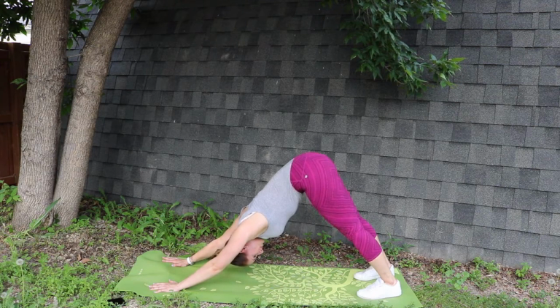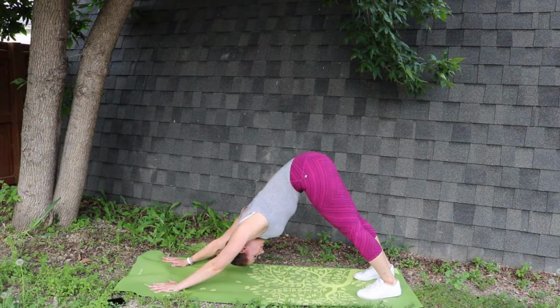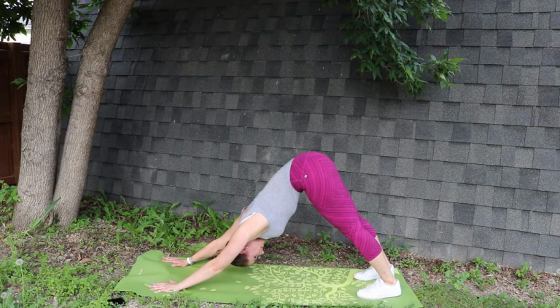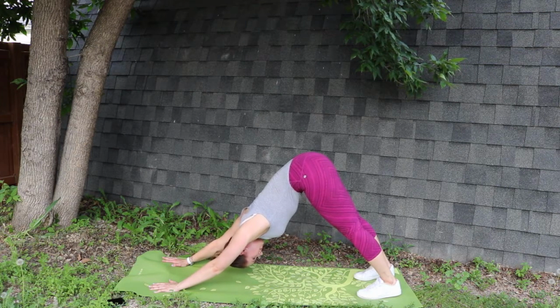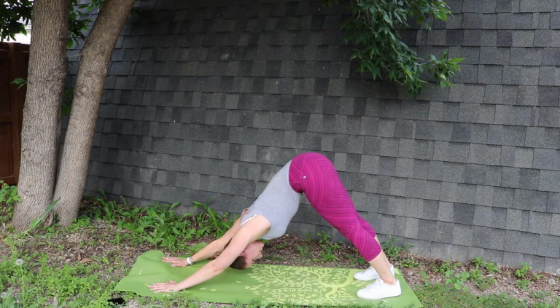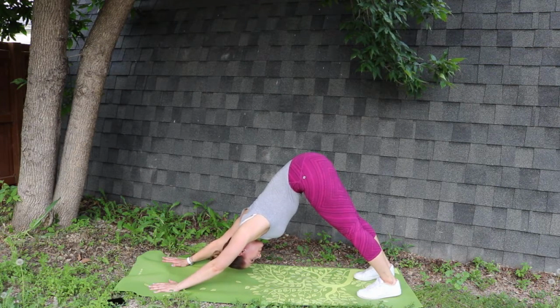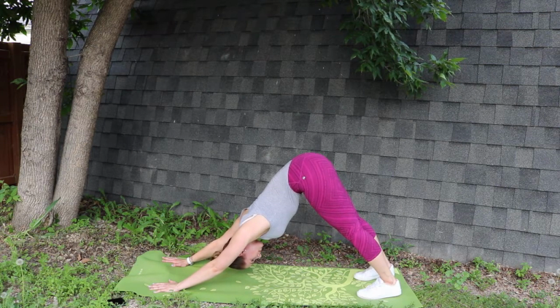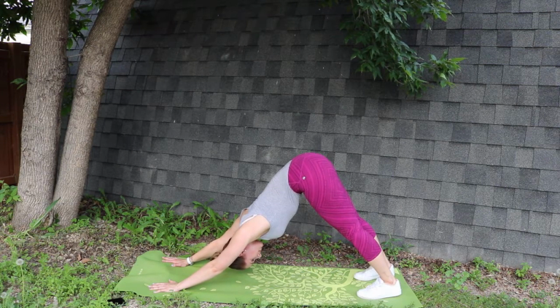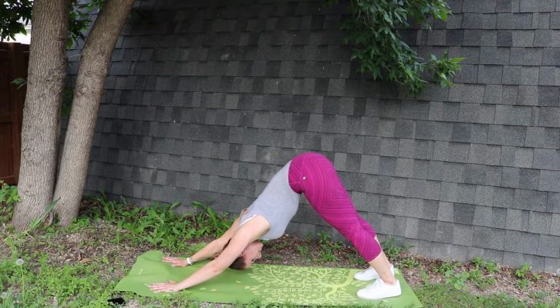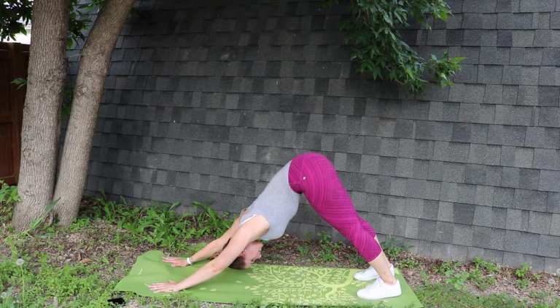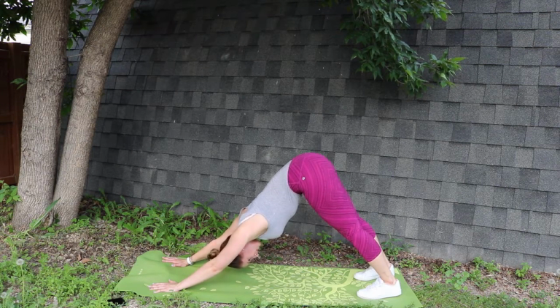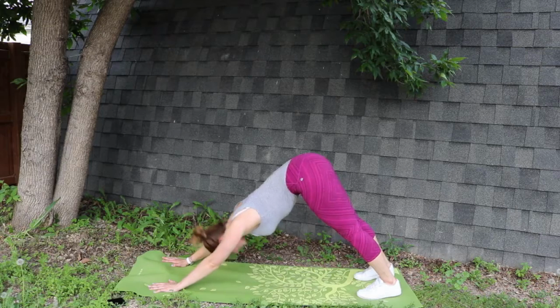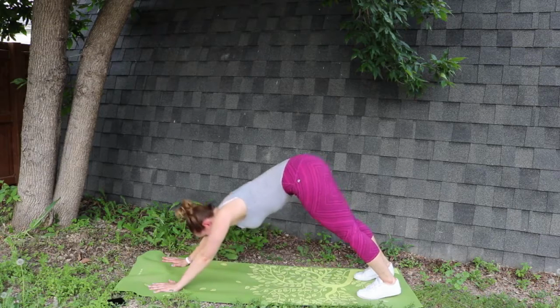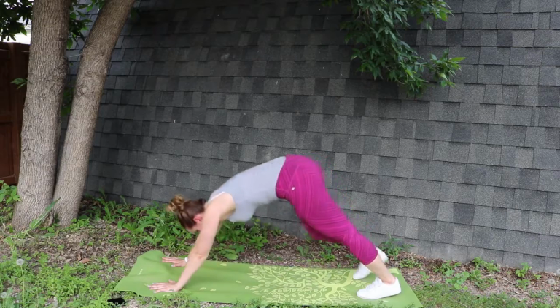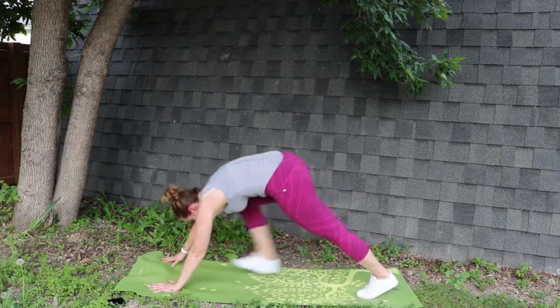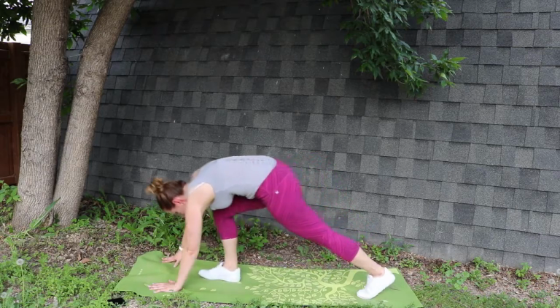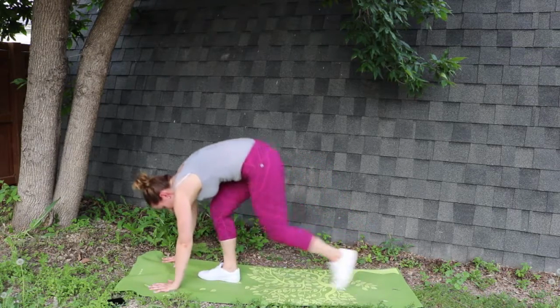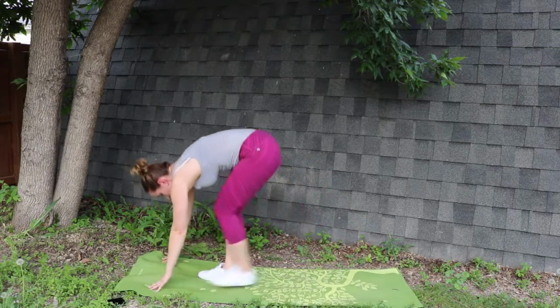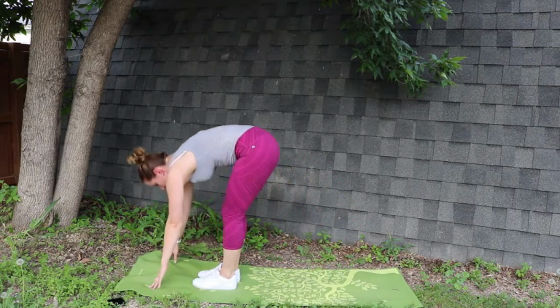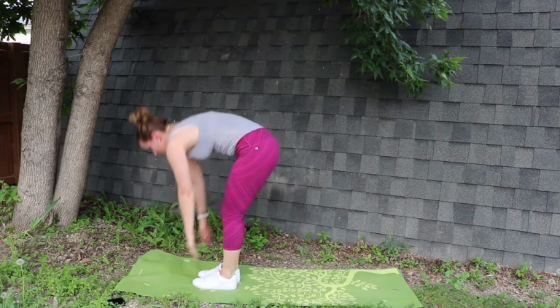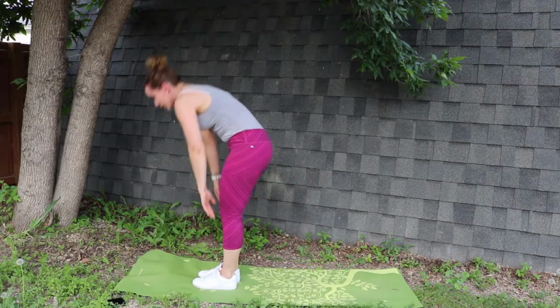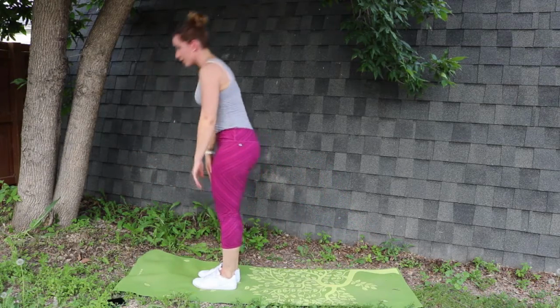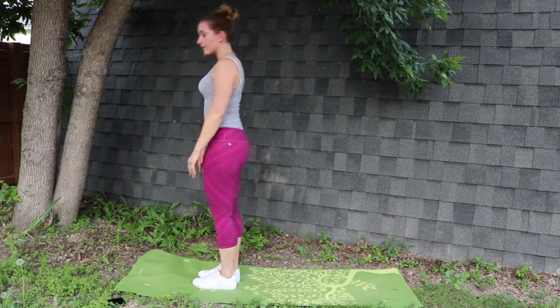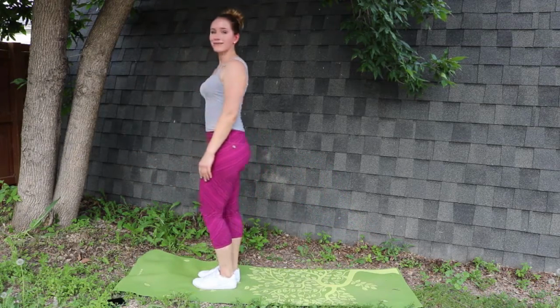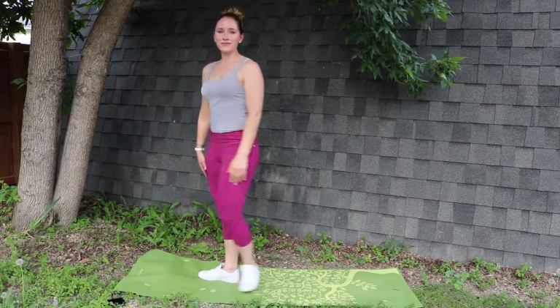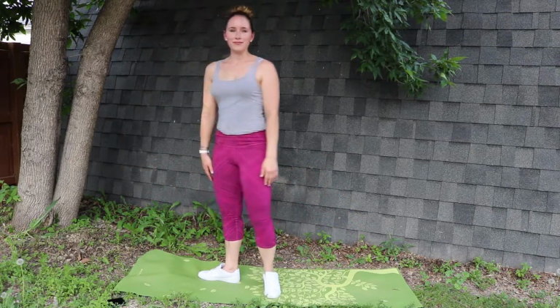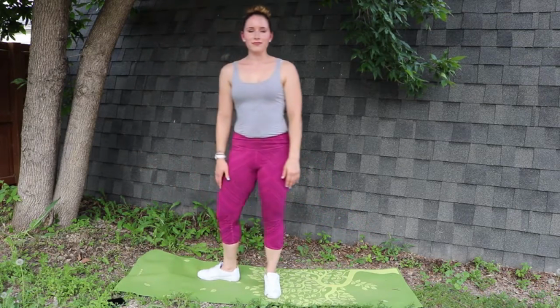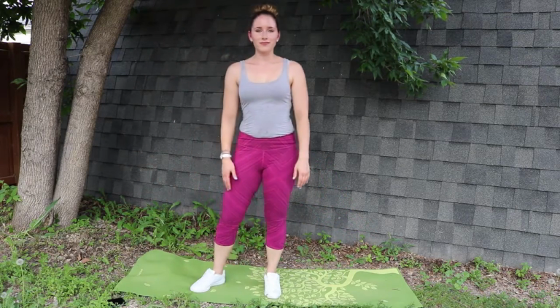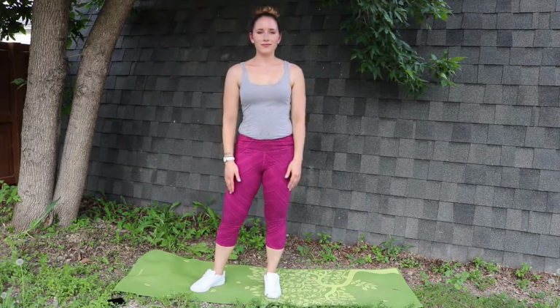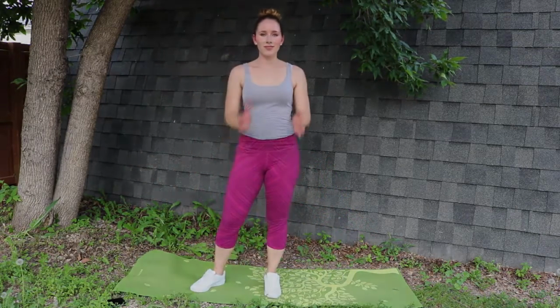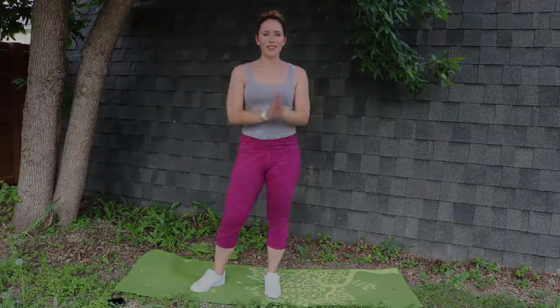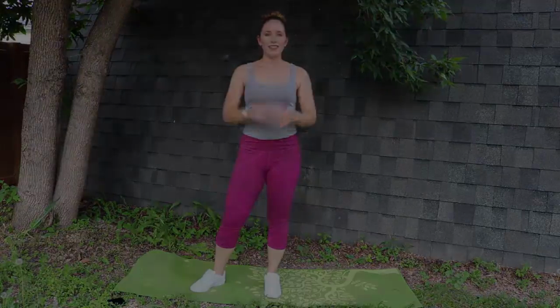Alright, stretch it out. Come on up. You are soon ready to be hitting up your workout. See you tomorrow.